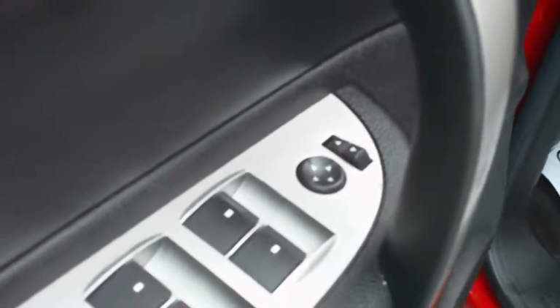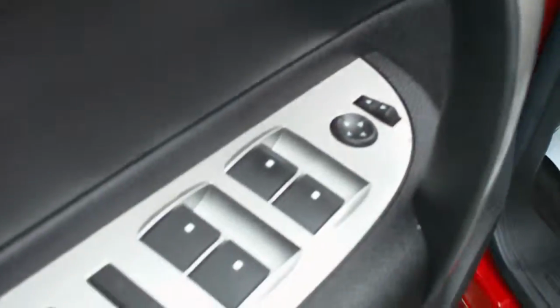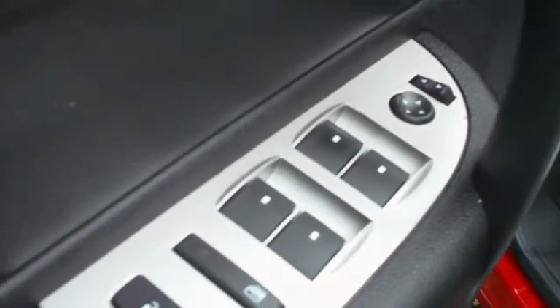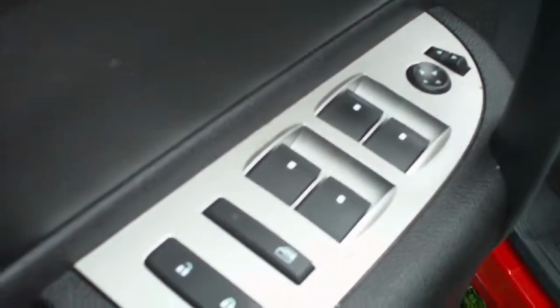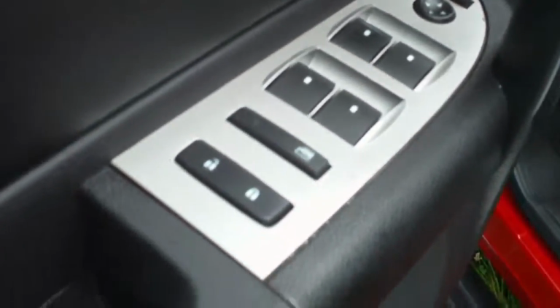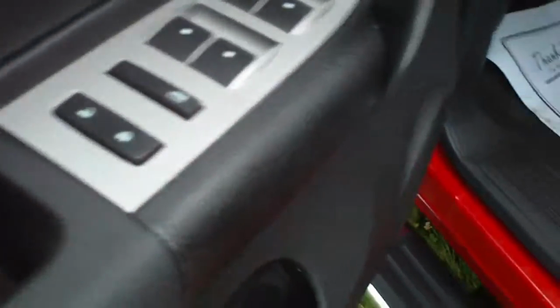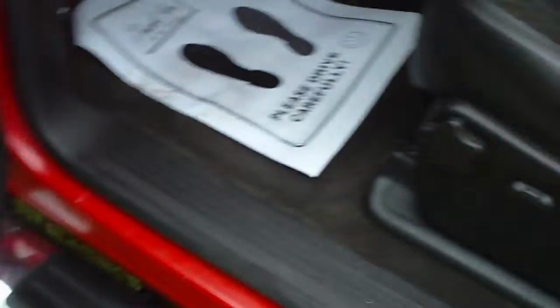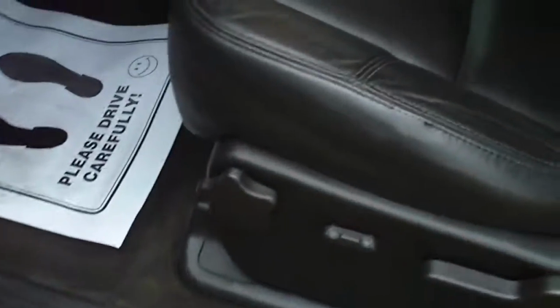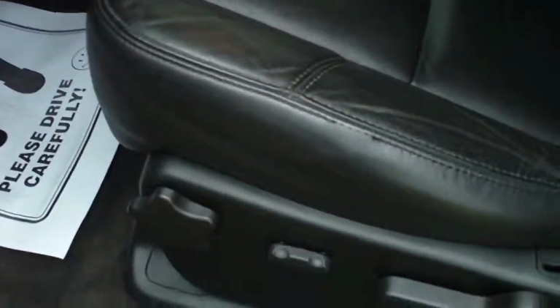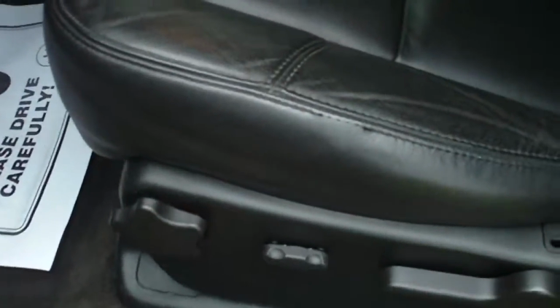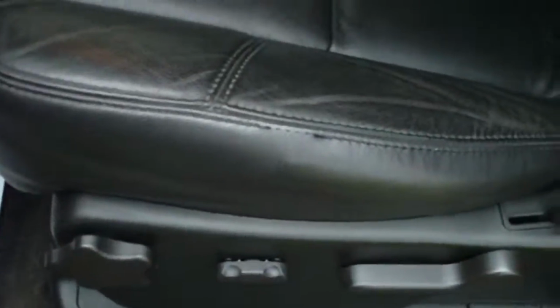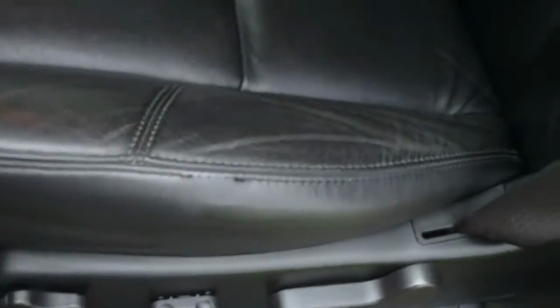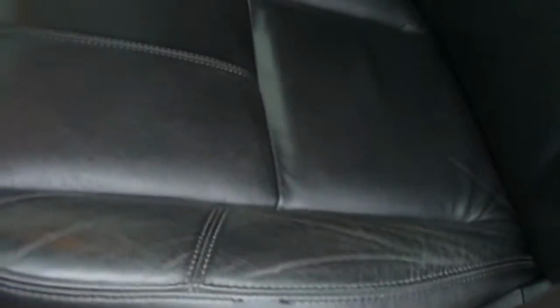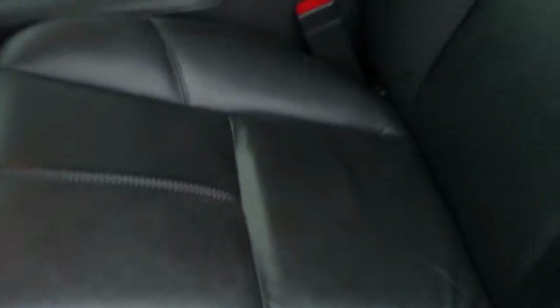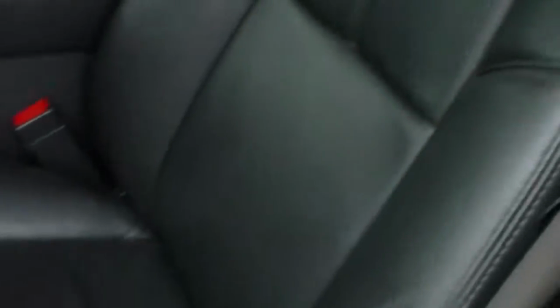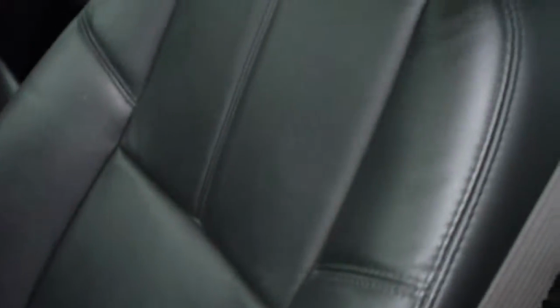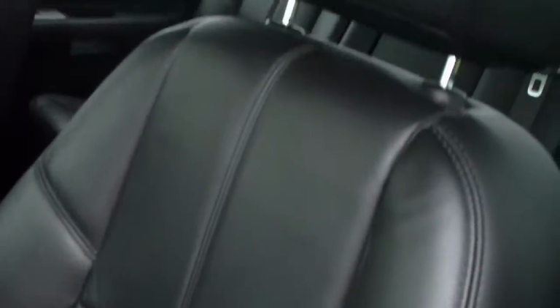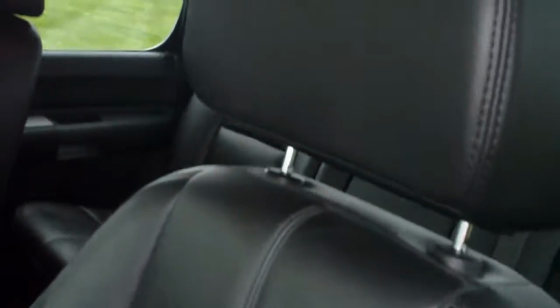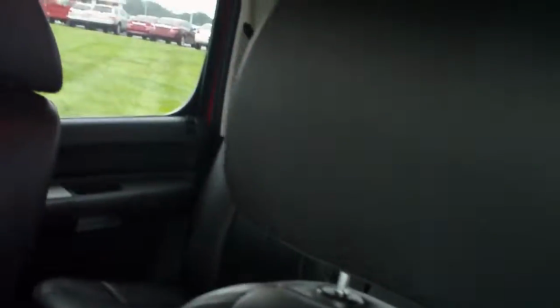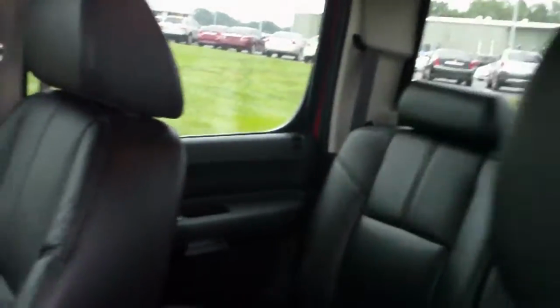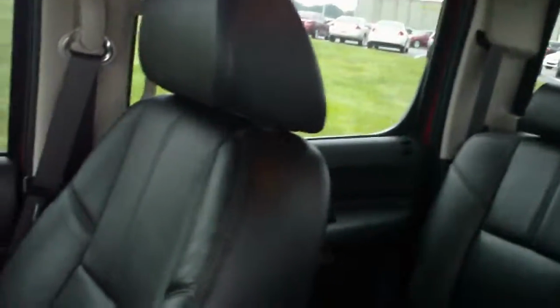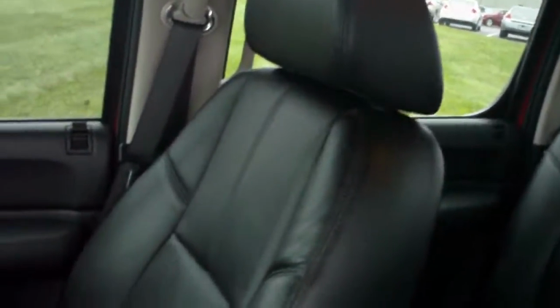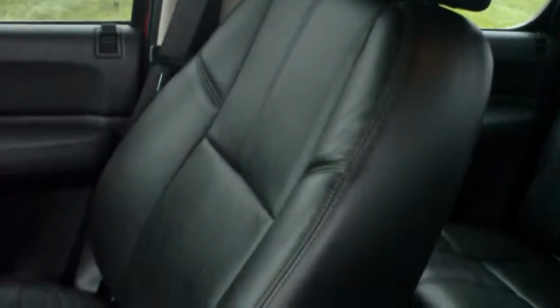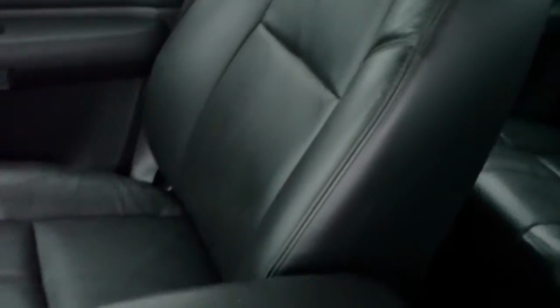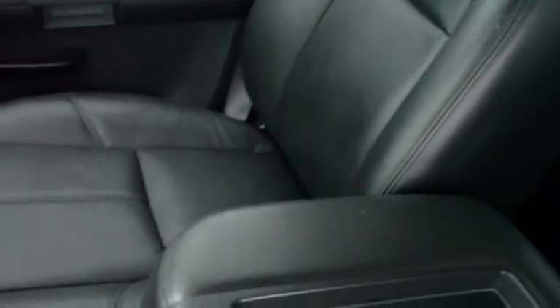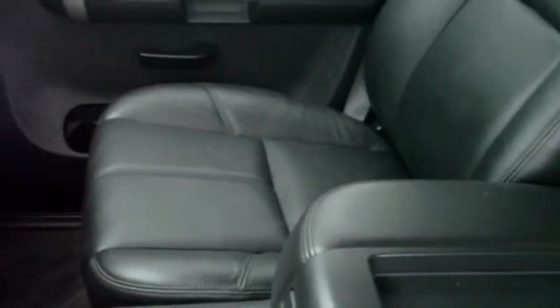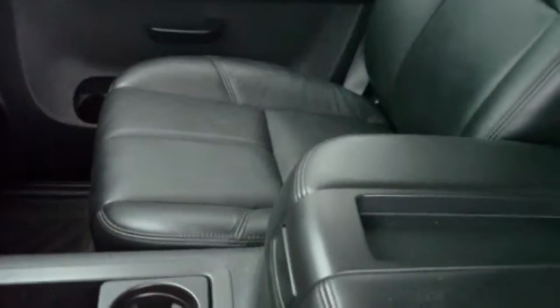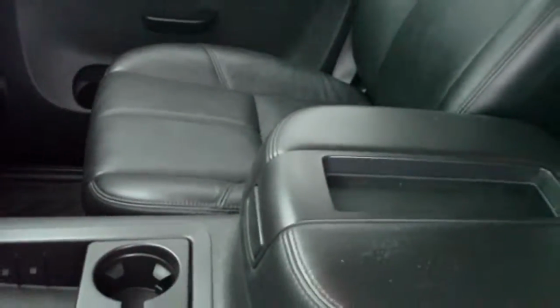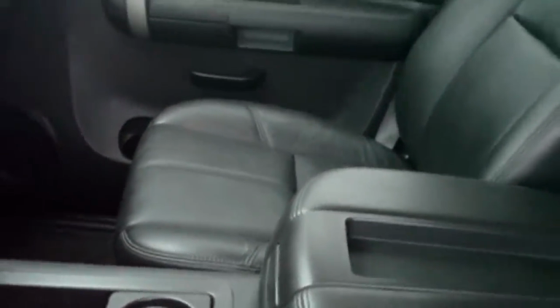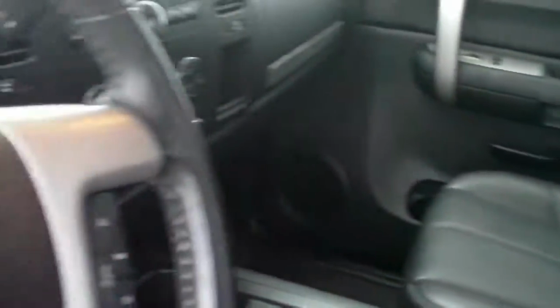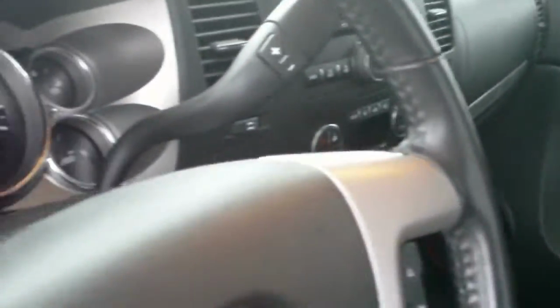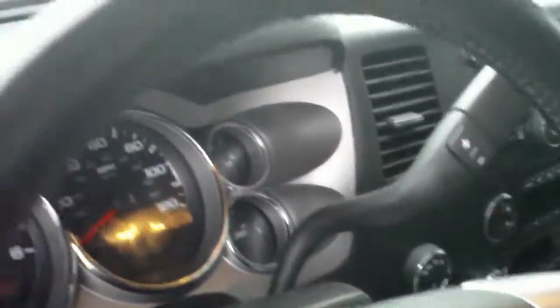Power mirrors, power windows, and power door locks. Power driver's seat, and the front seats are buckets. You can see the seats are in nice shape. The passenger seat is also powered.